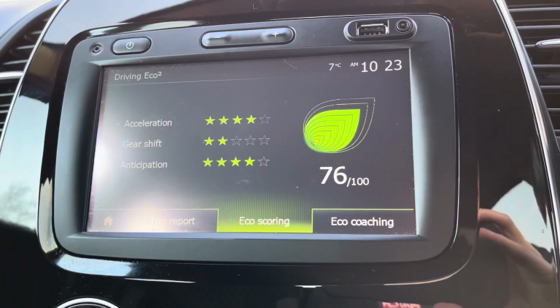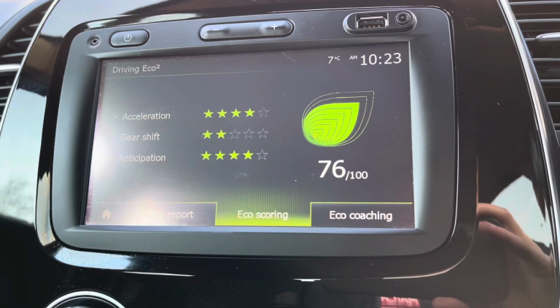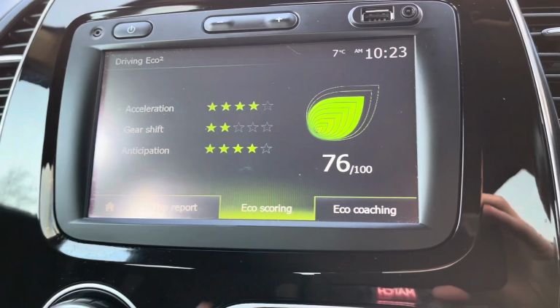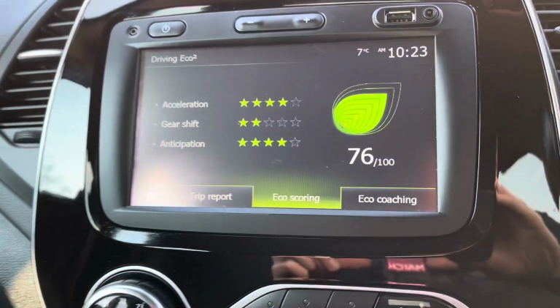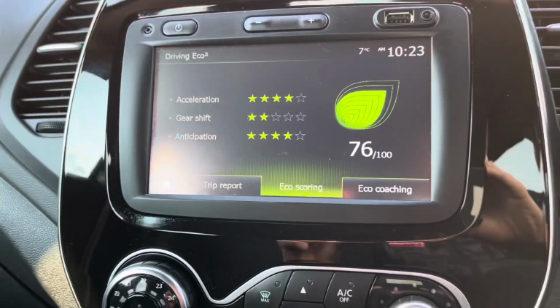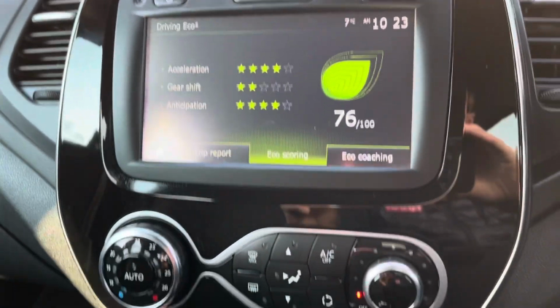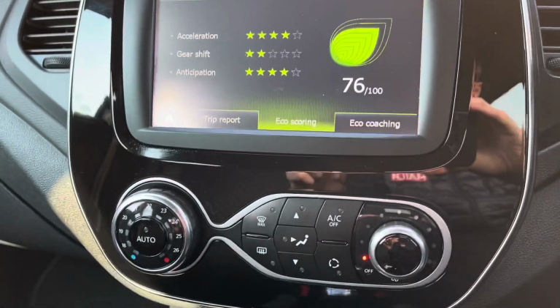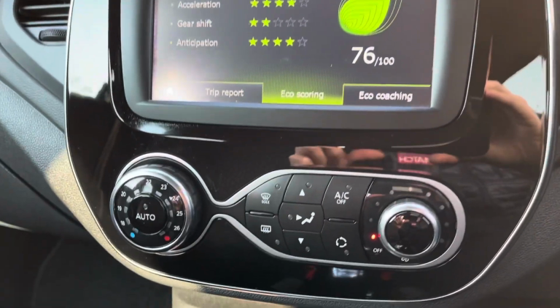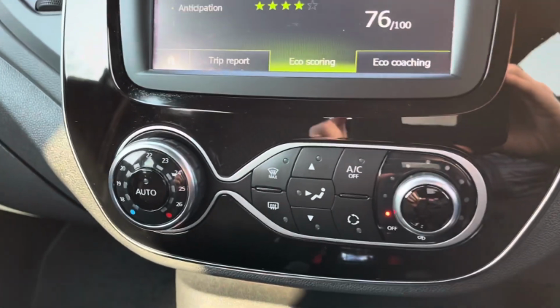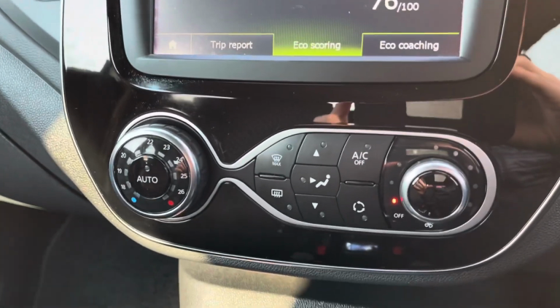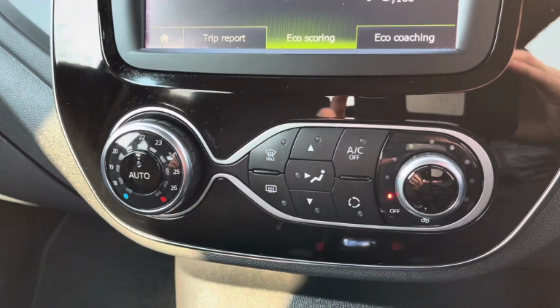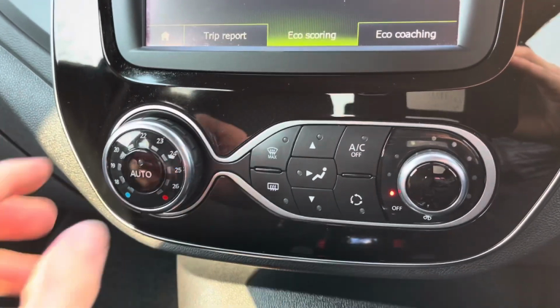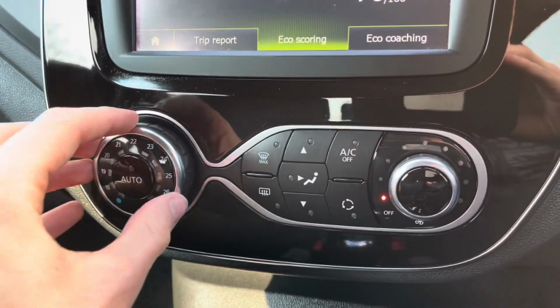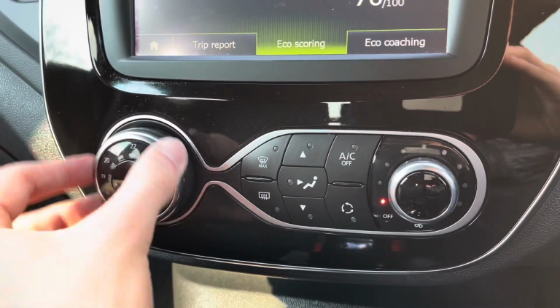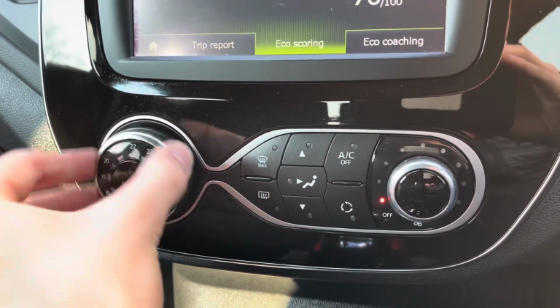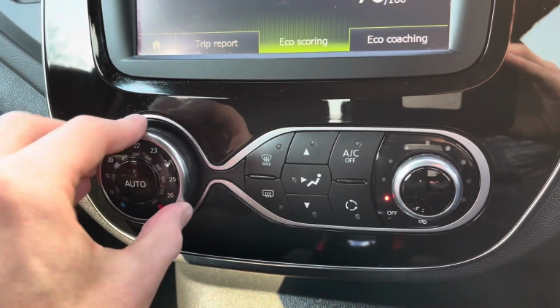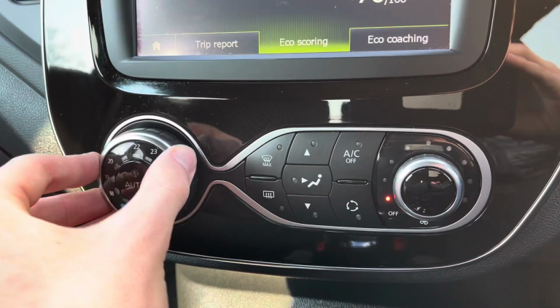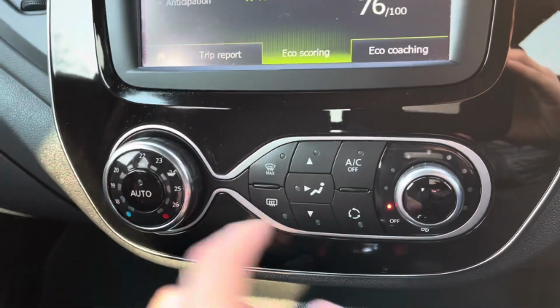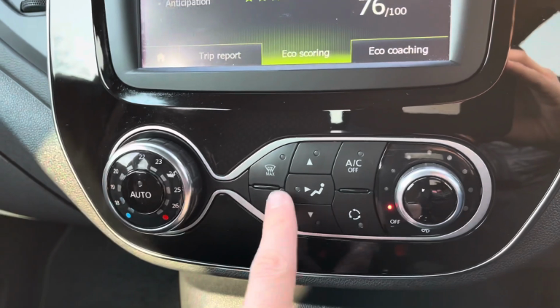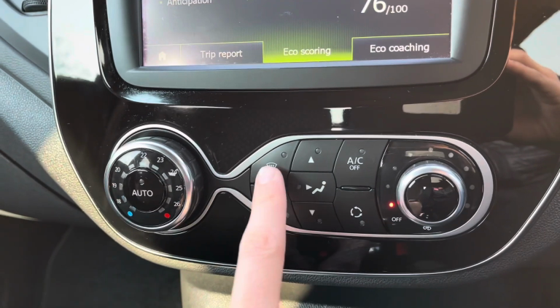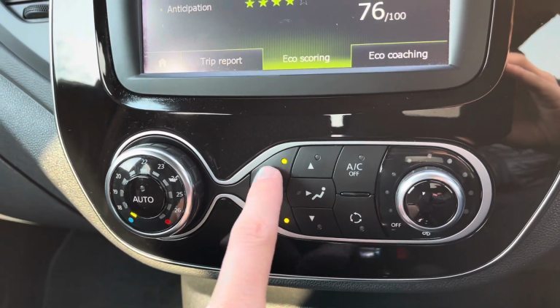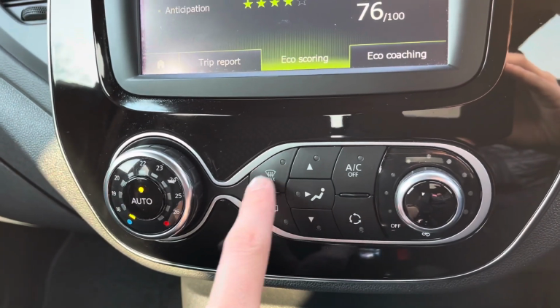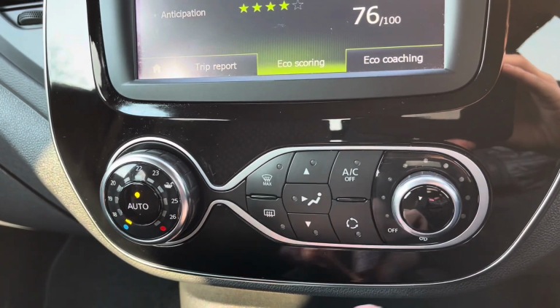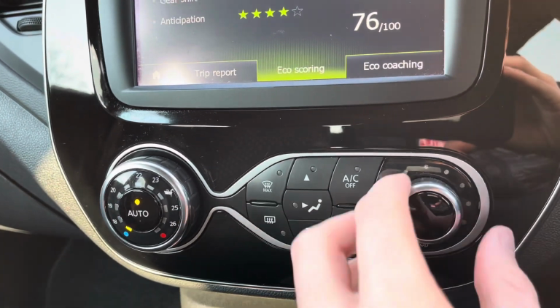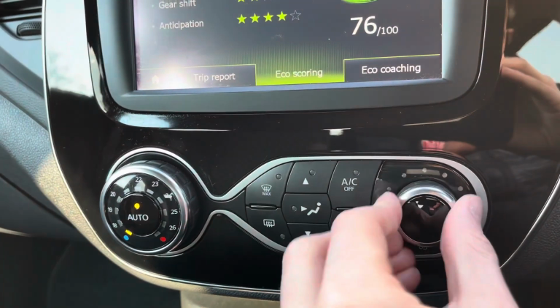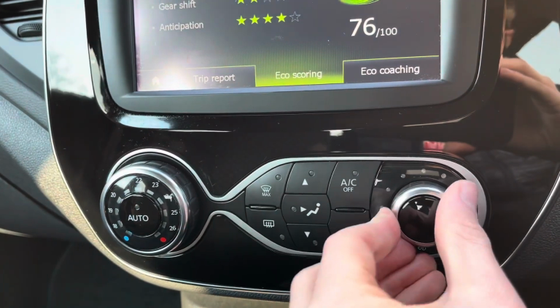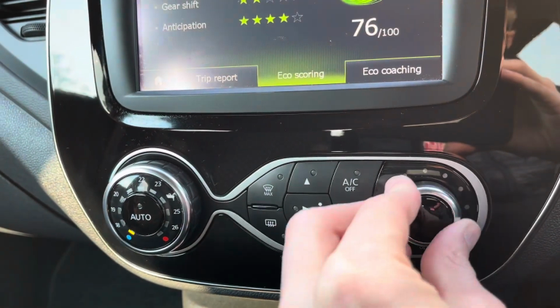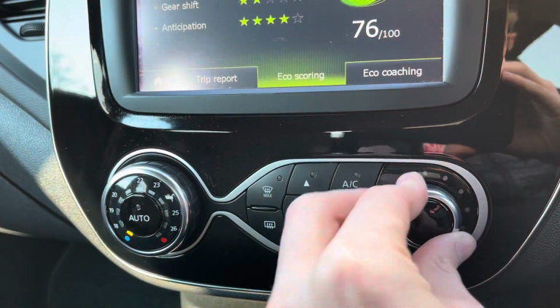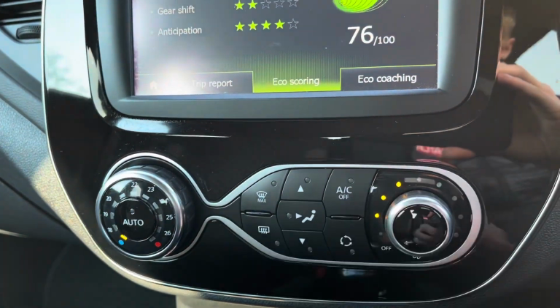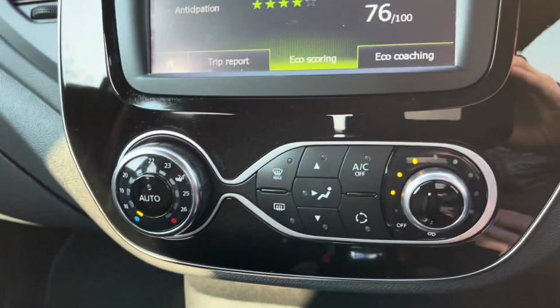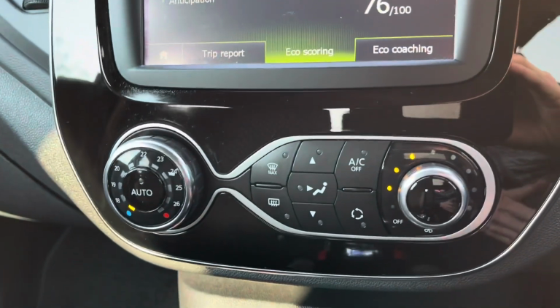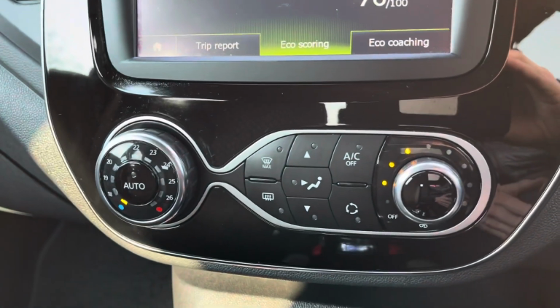Here you can see the vehicle is very economical. Moving down, you have your climate controls — extremely easy to use, setting the right temperature and the exact air flow.